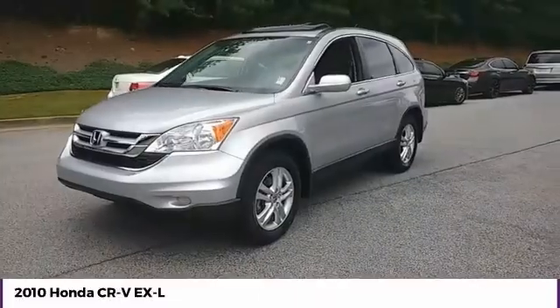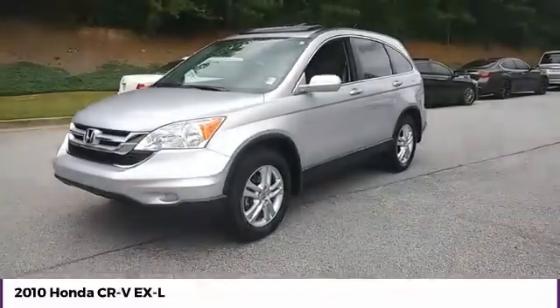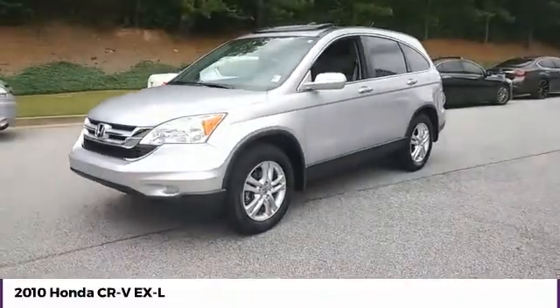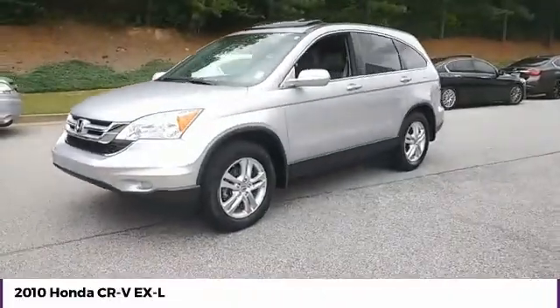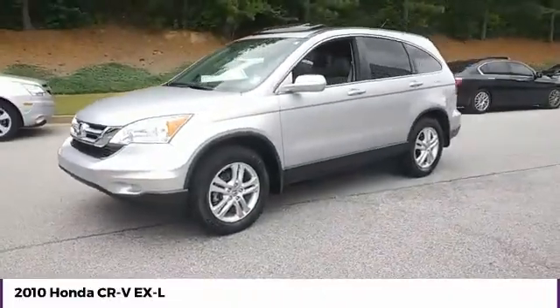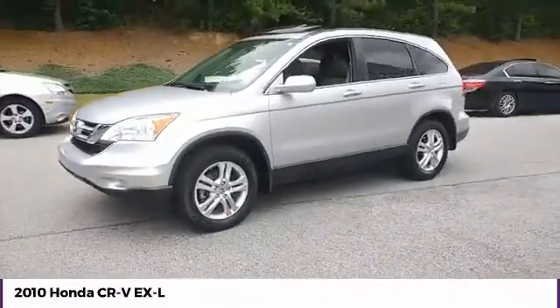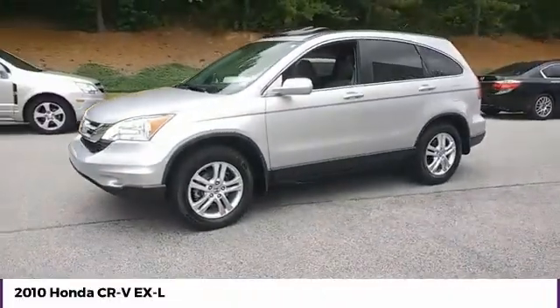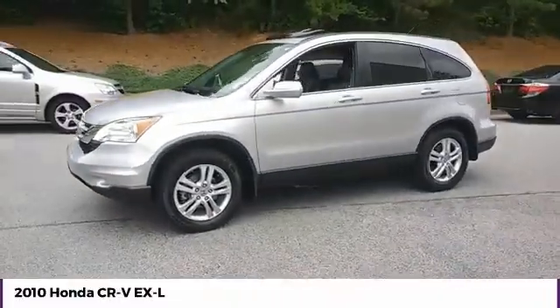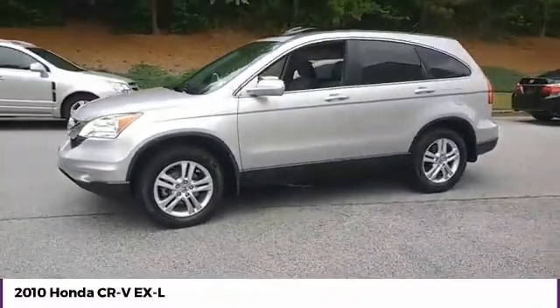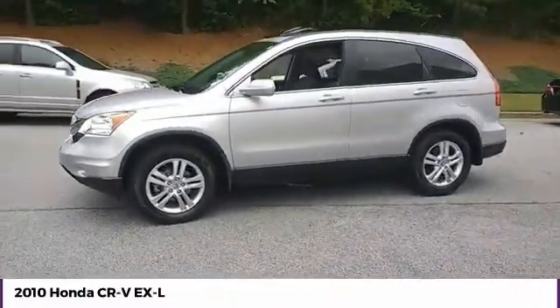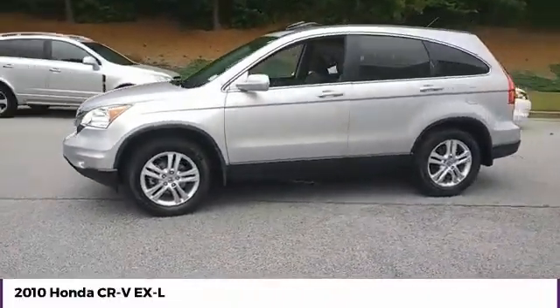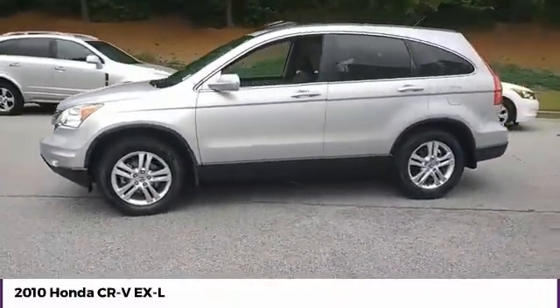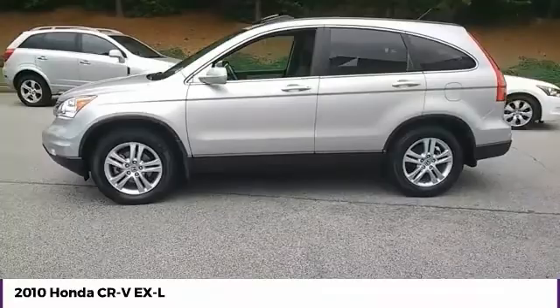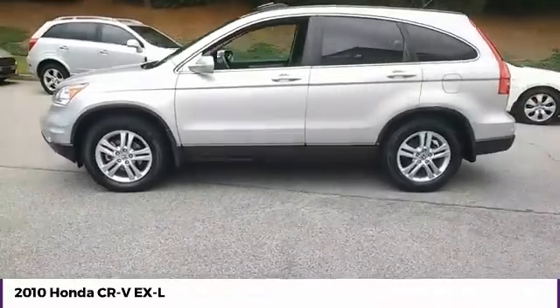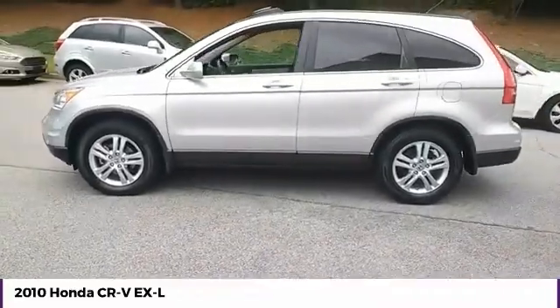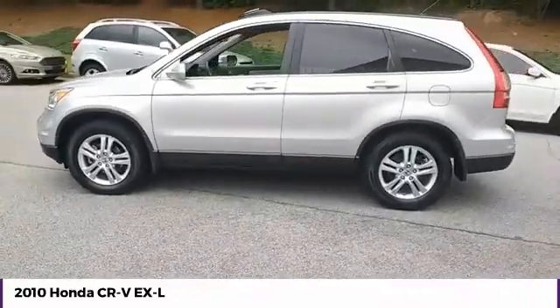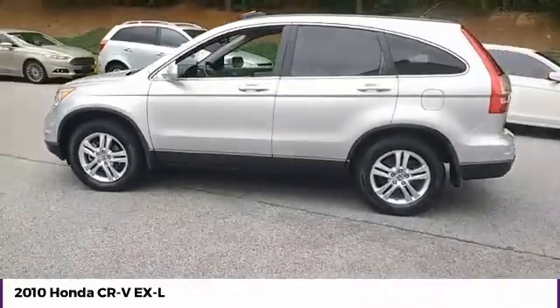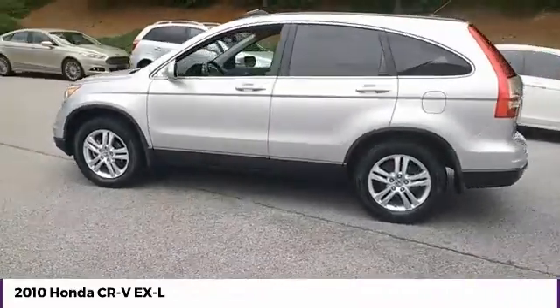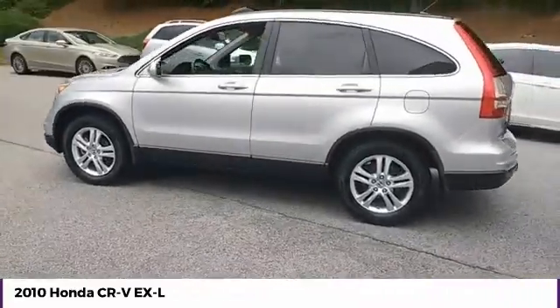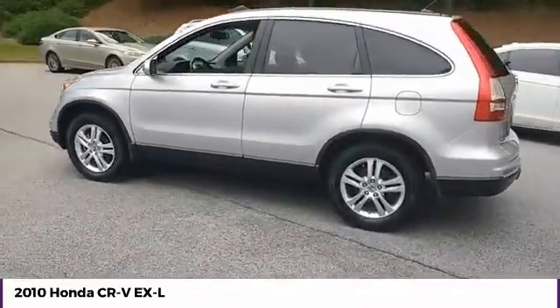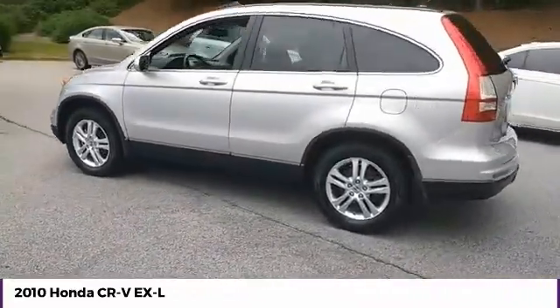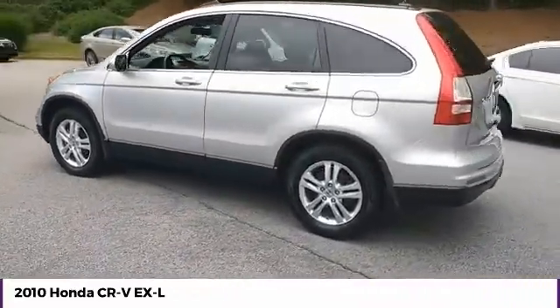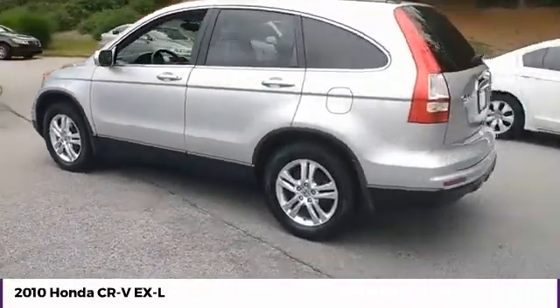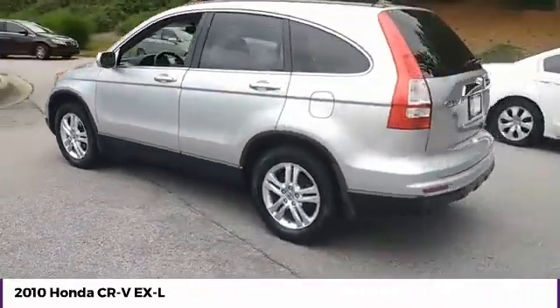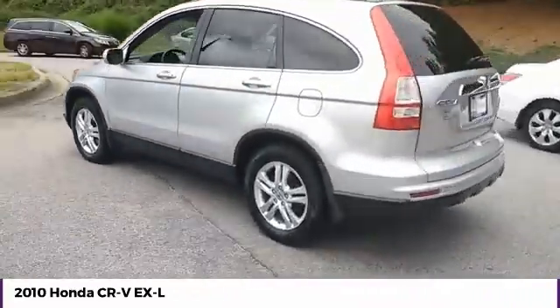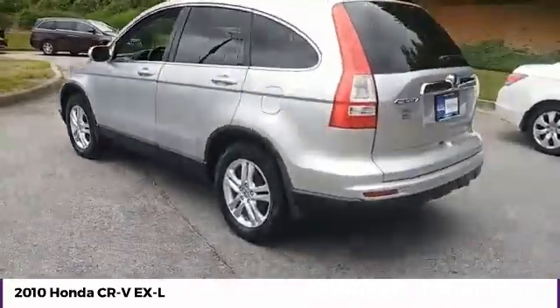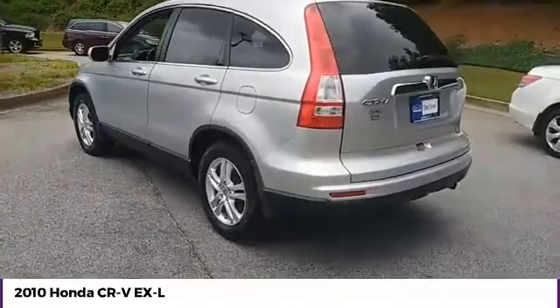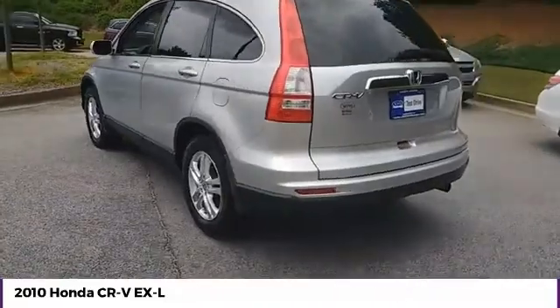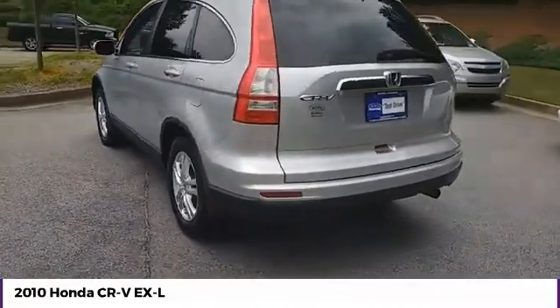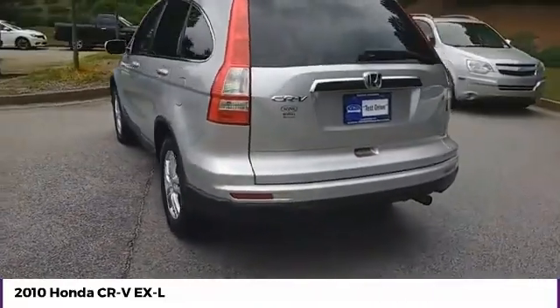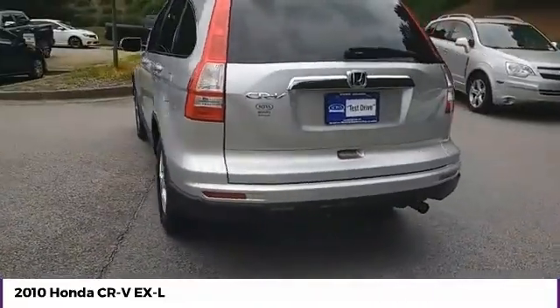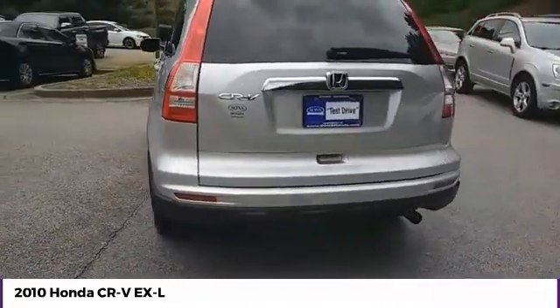Stop by and take a look at the 2010 CR-V — a top recommended vehicle because of its car-like driving manners, good value, cool technology, and comfy interior.